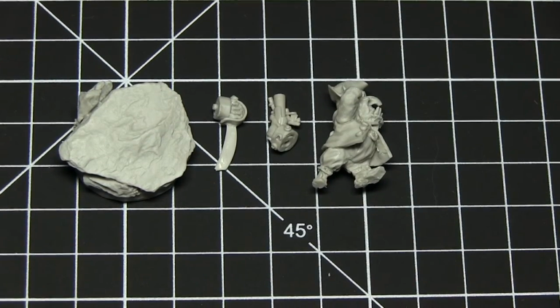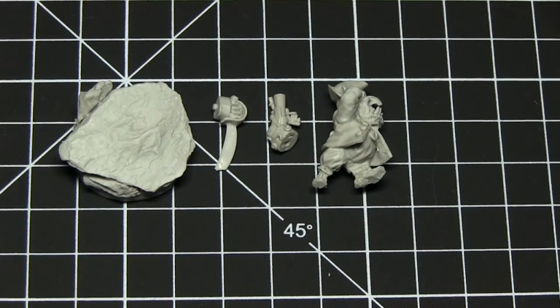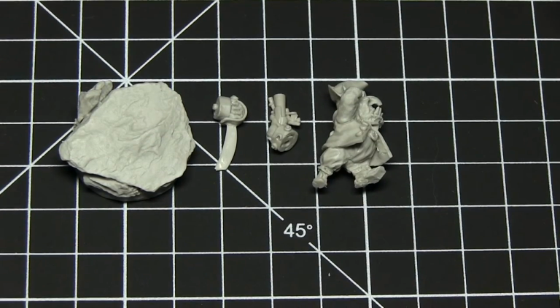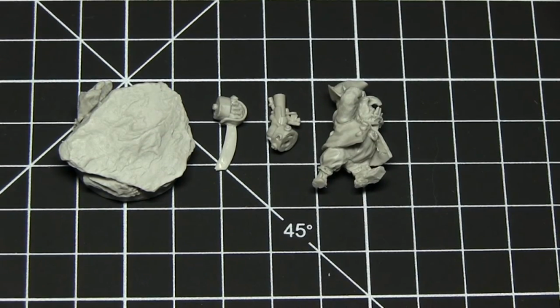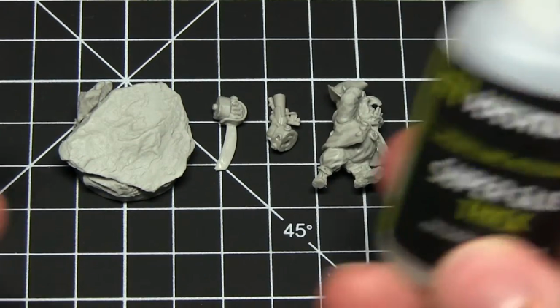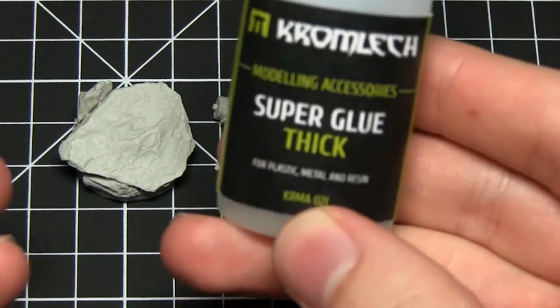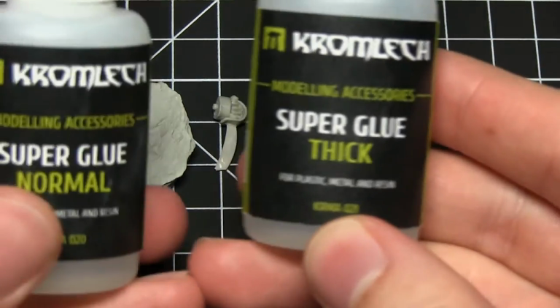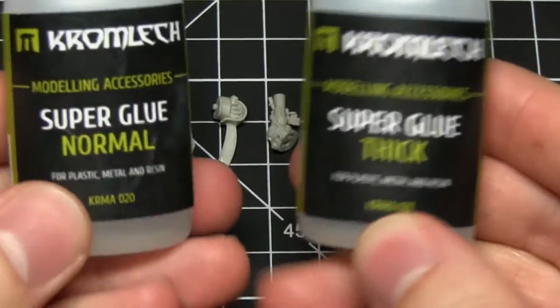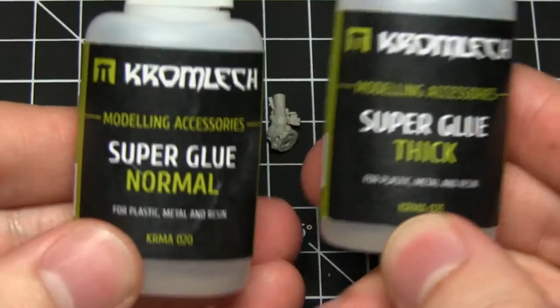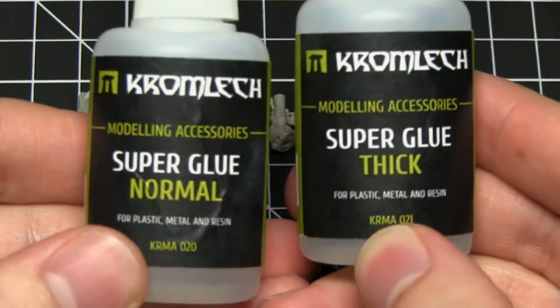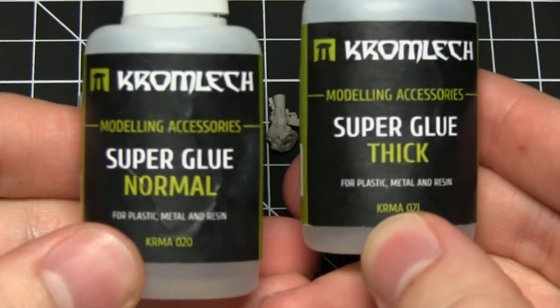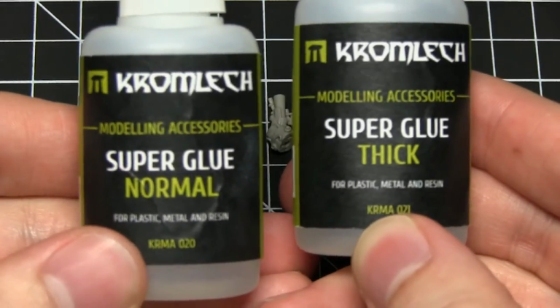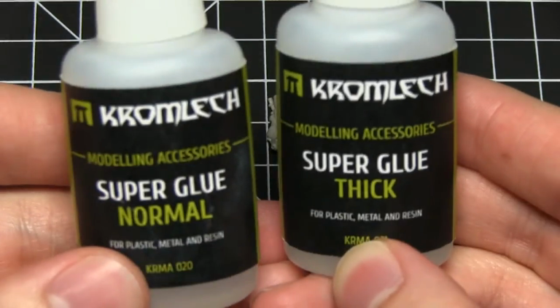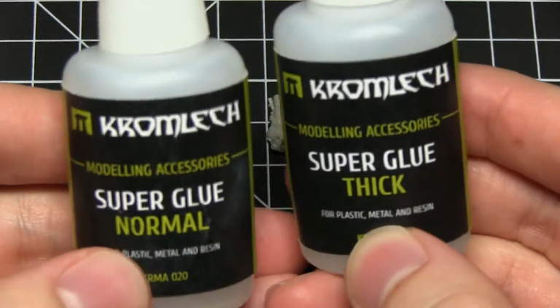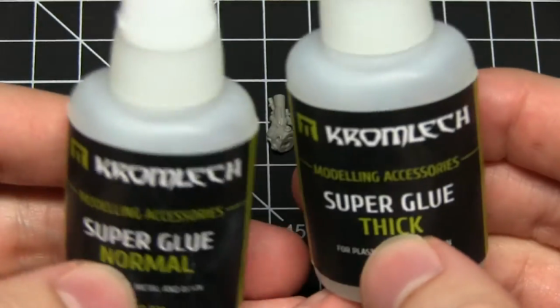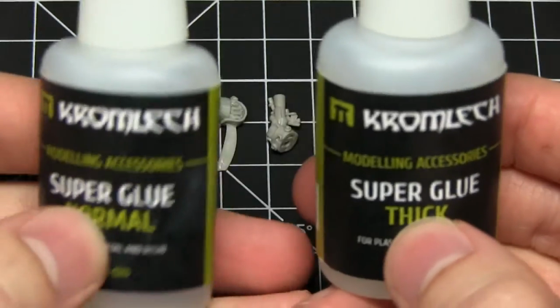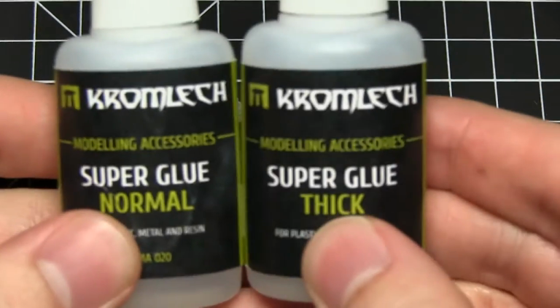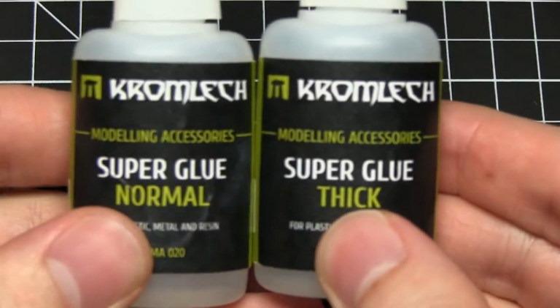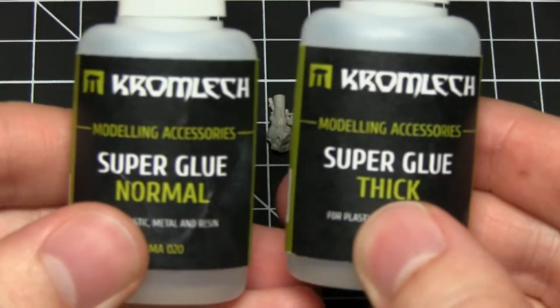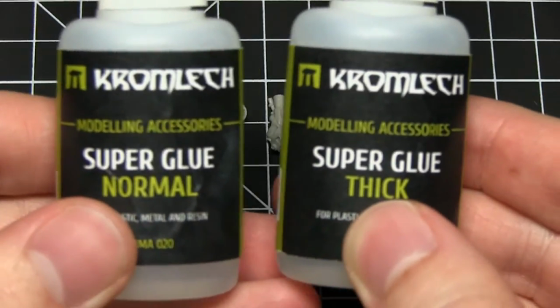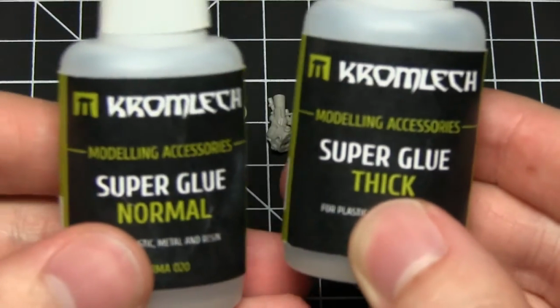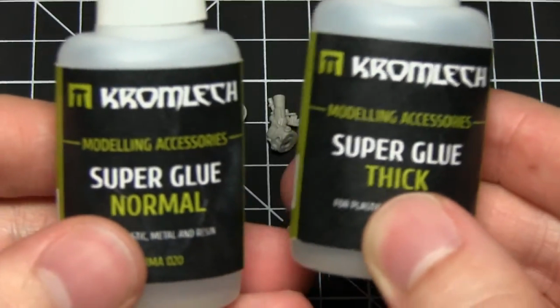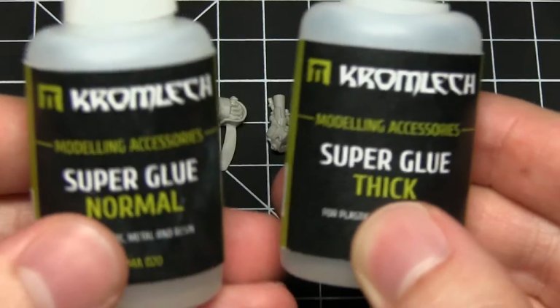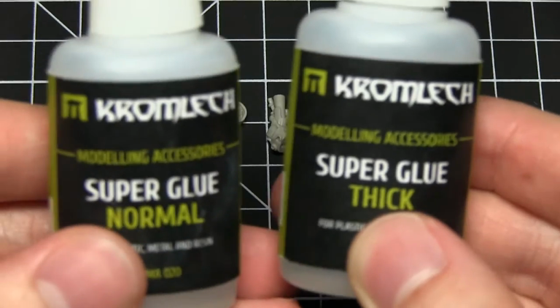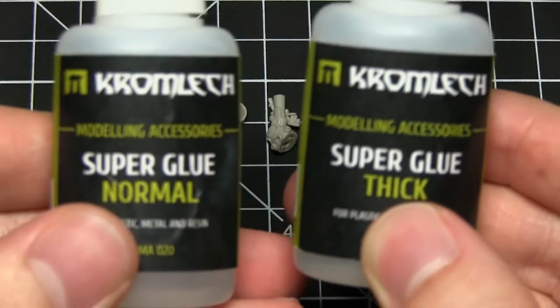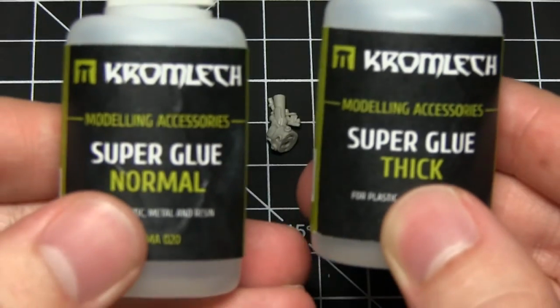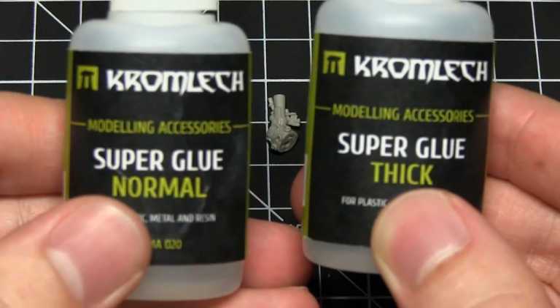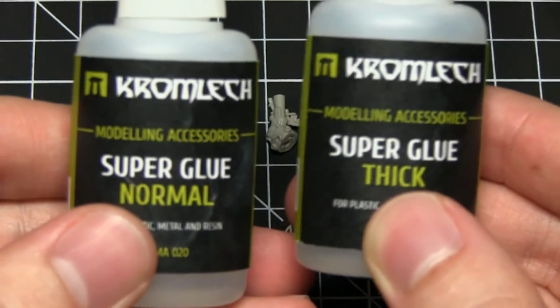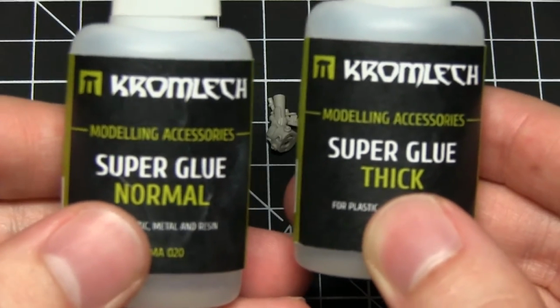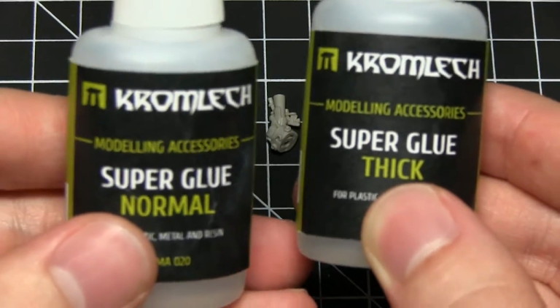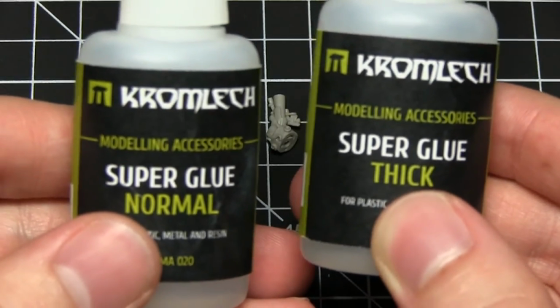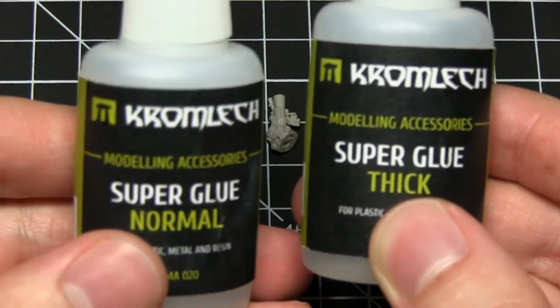As I mentioned before, there are two types of glue: we have the normal on the left and the thick on the right. This refers to the viscosity of the actual glue, and depending on the situation, one will be better than the other.